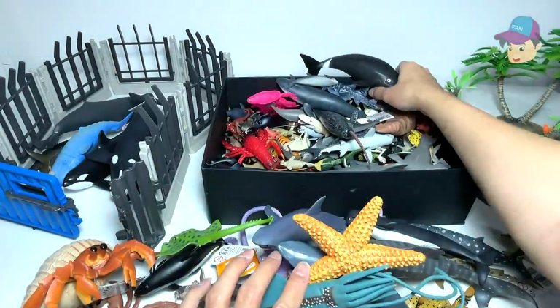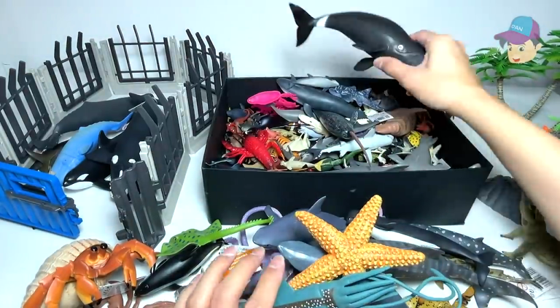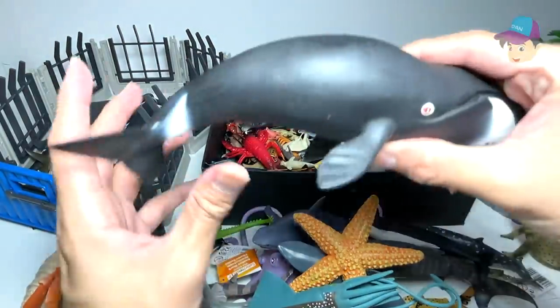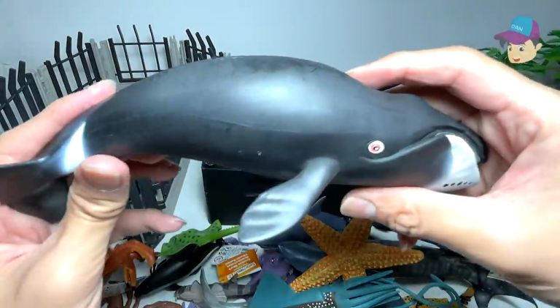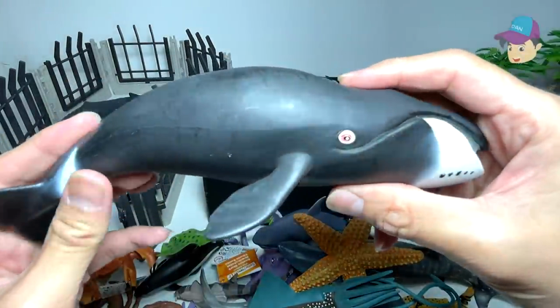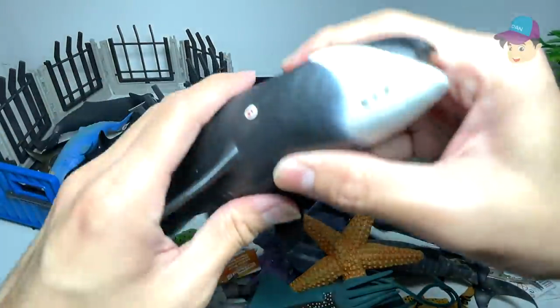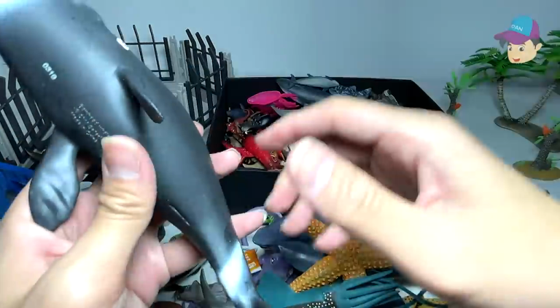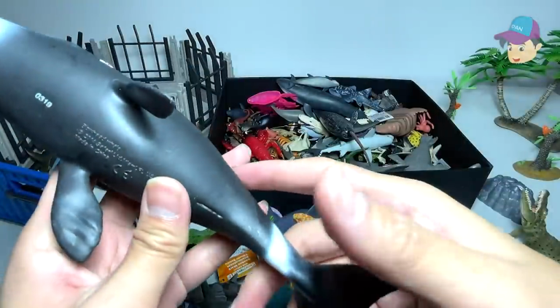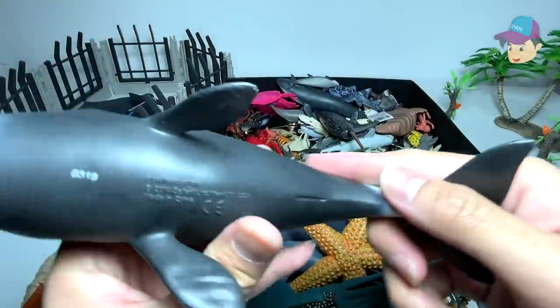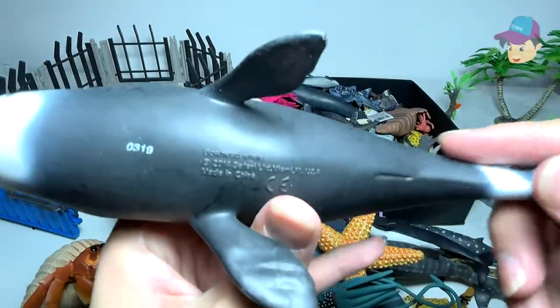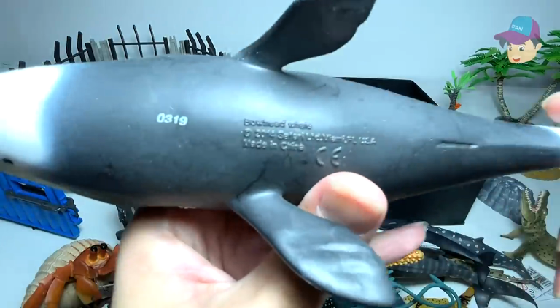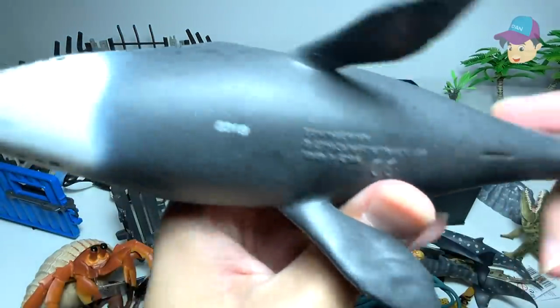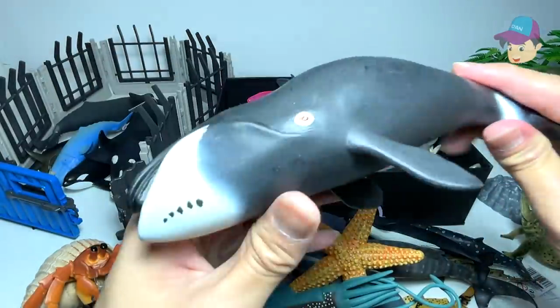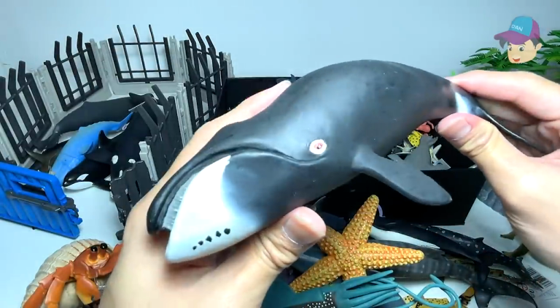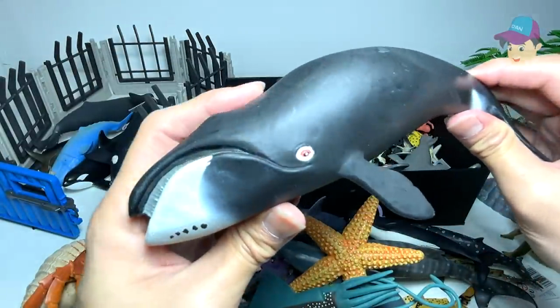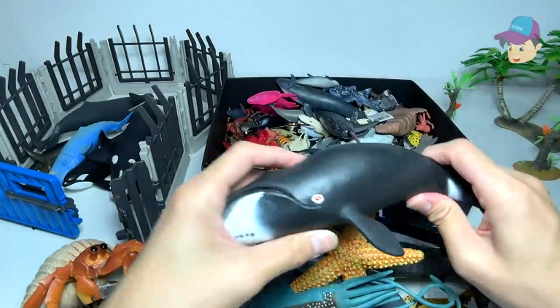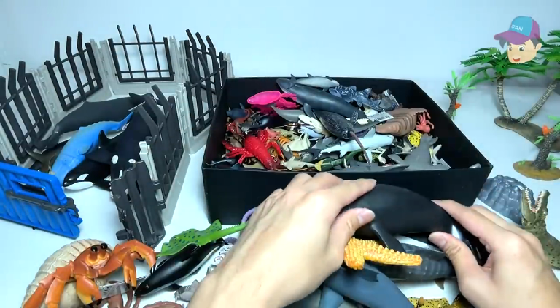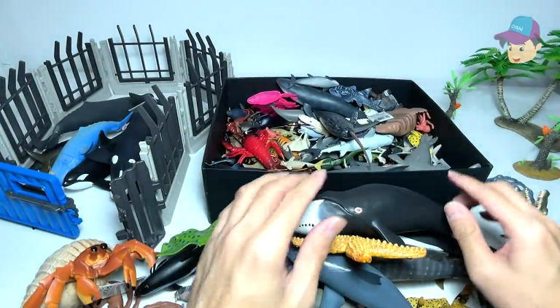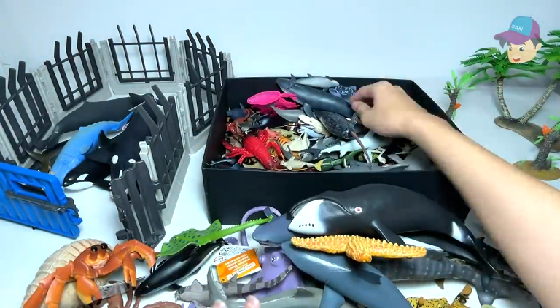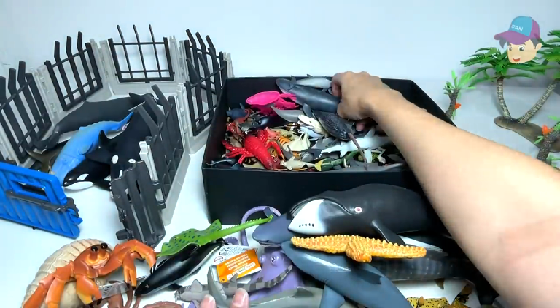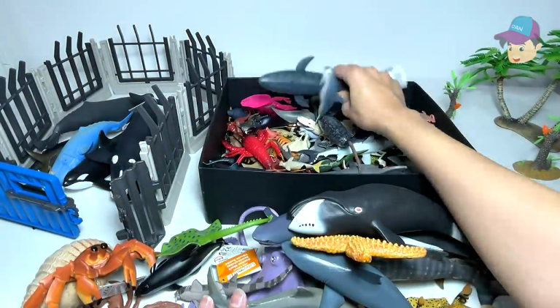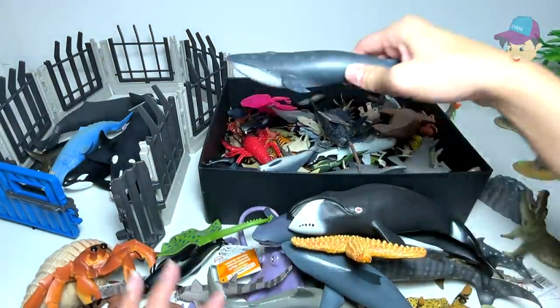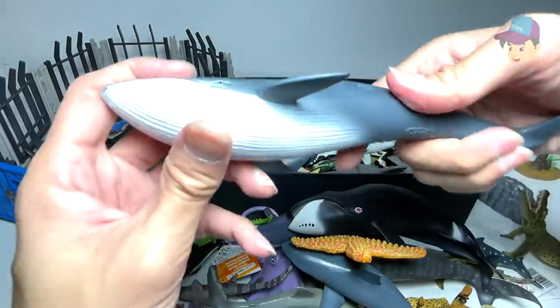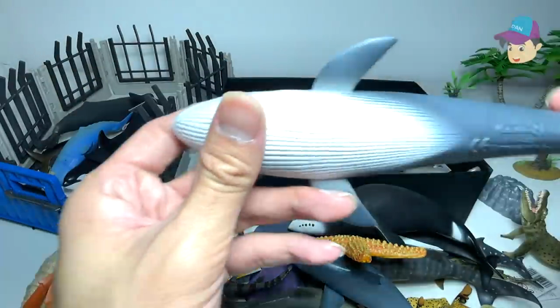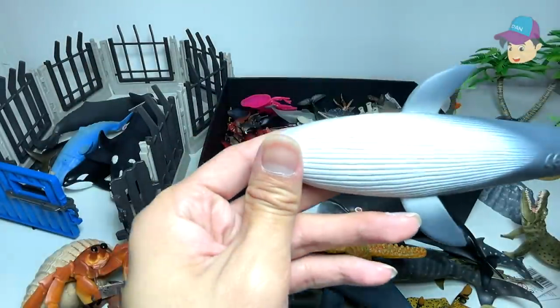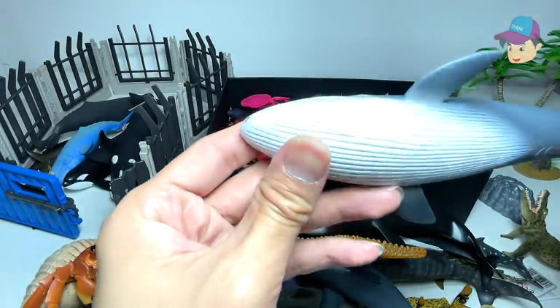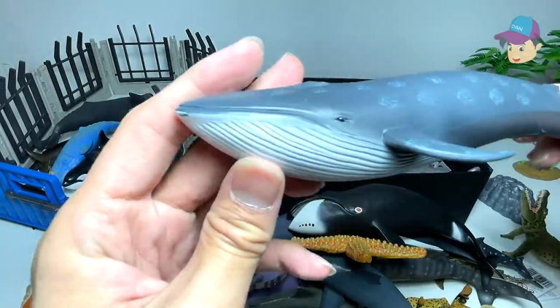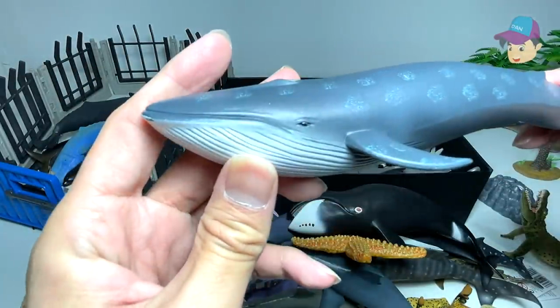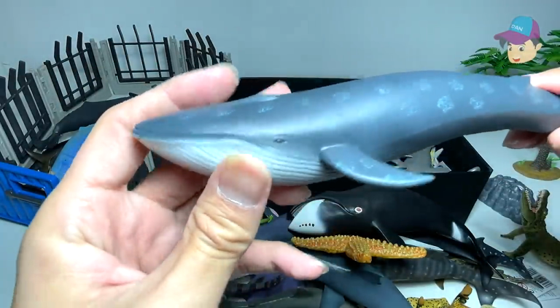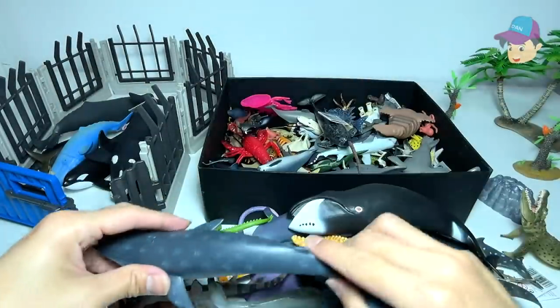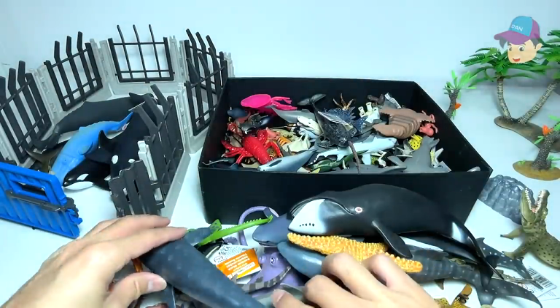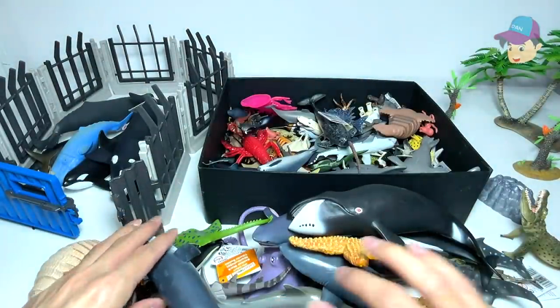And this is a bowhead whale, if I remember correctly — a huge whale right over here. This figure is from Safari Ltd. And this is a blue whale. Really nice one.